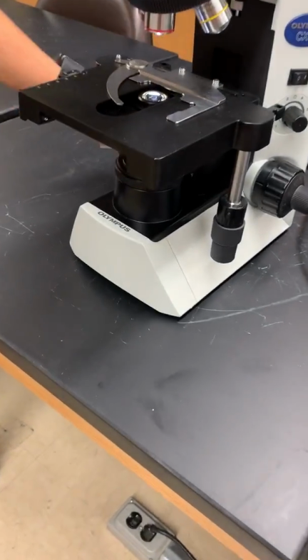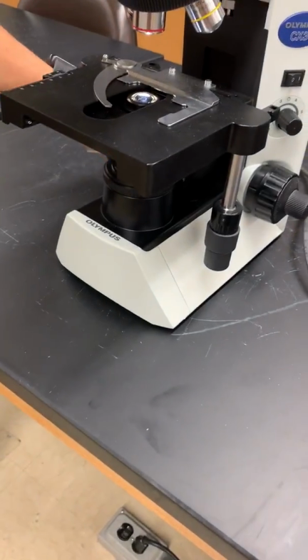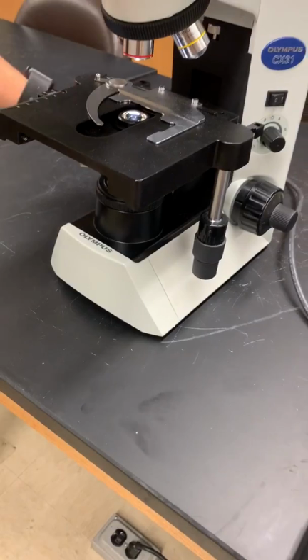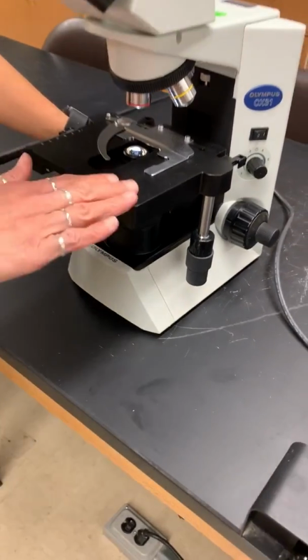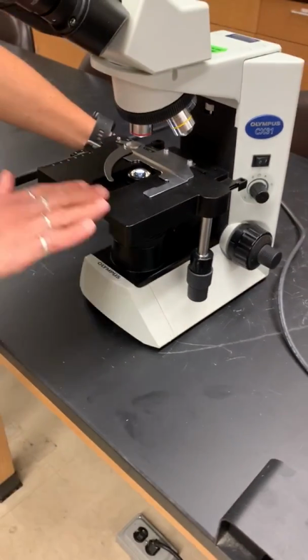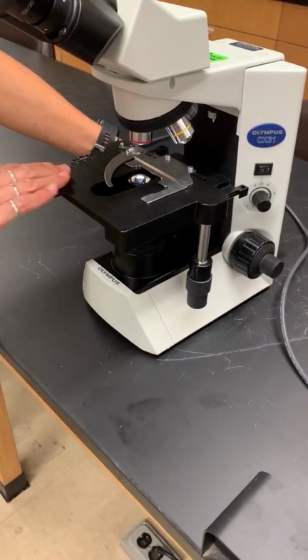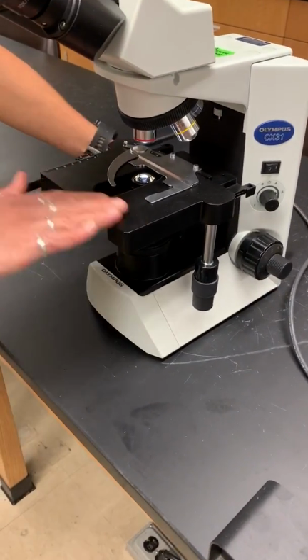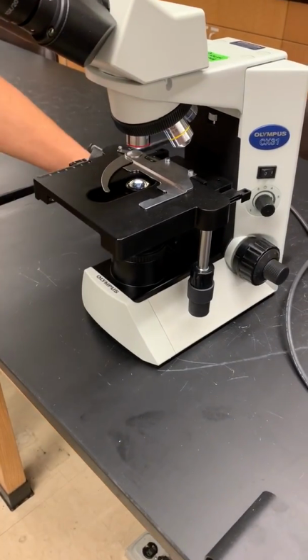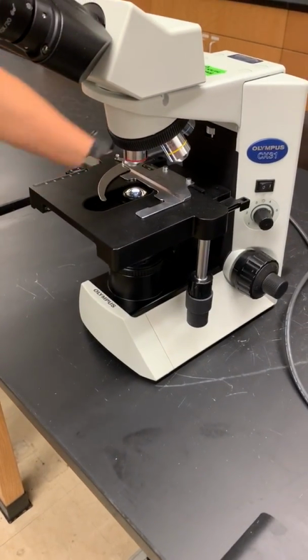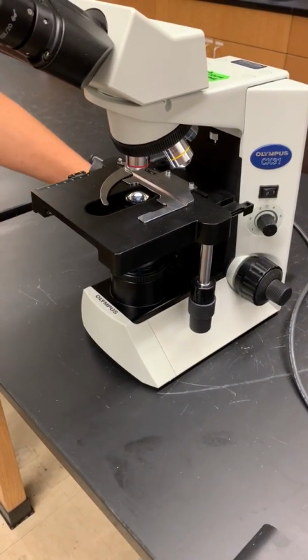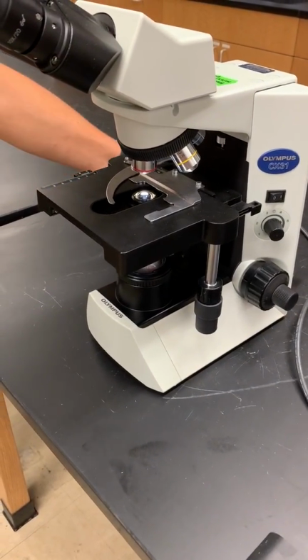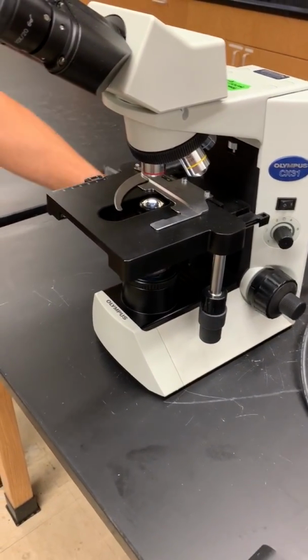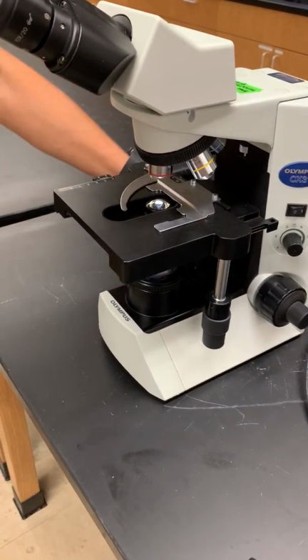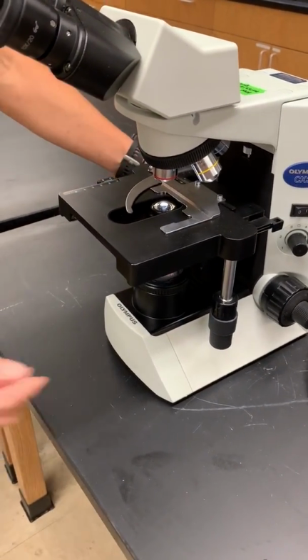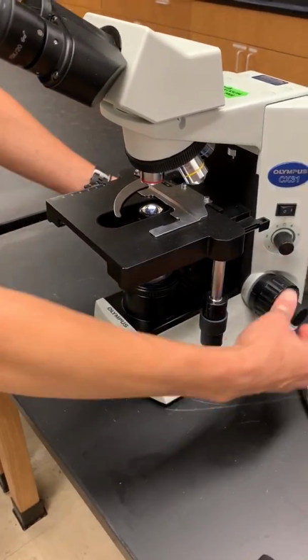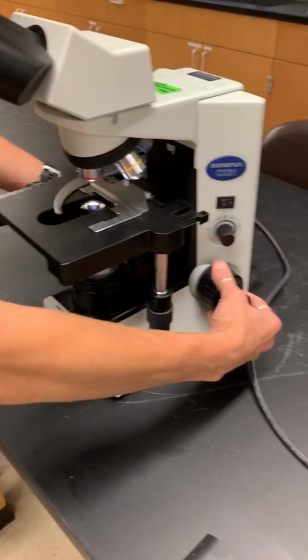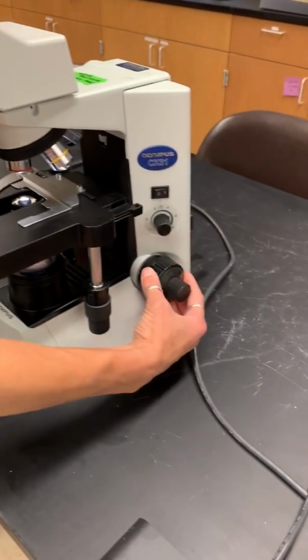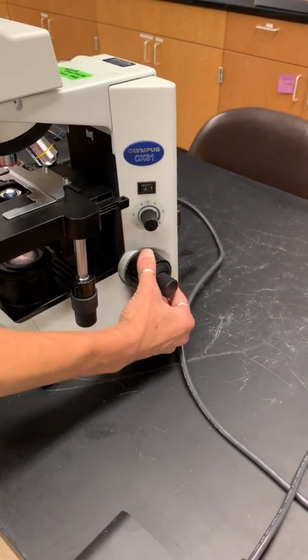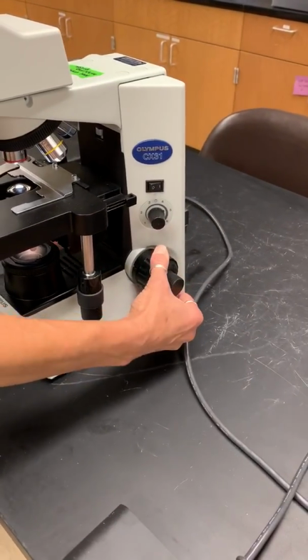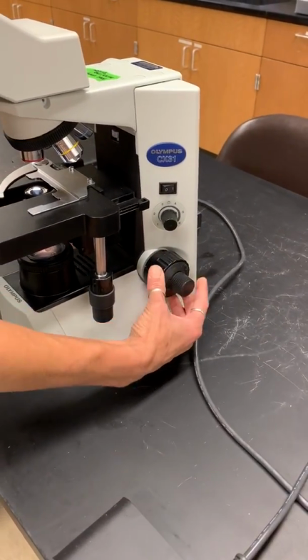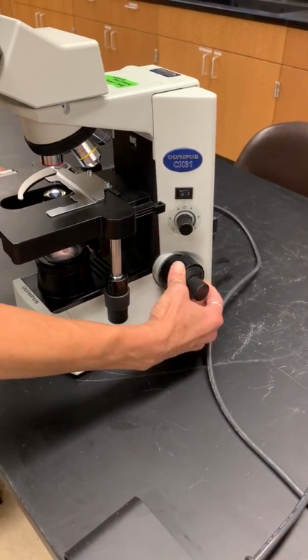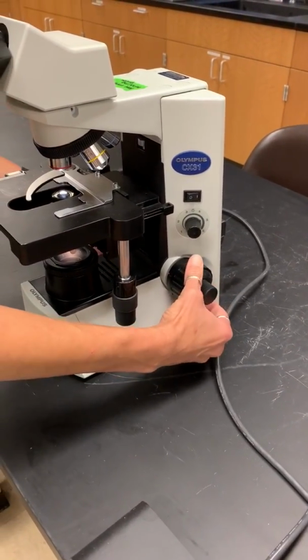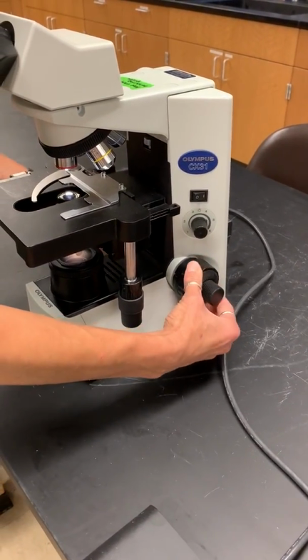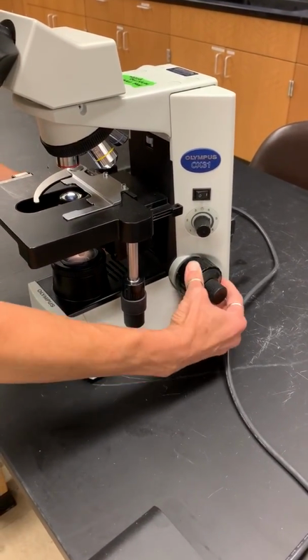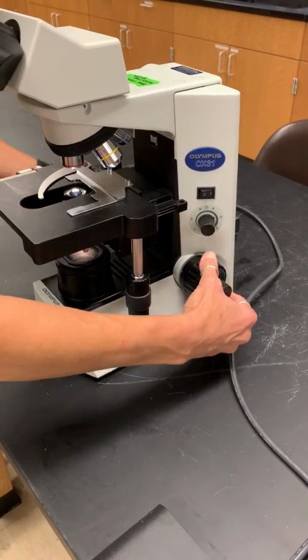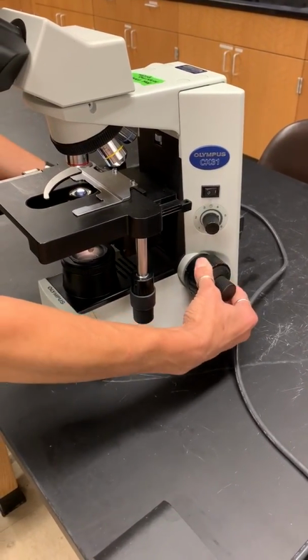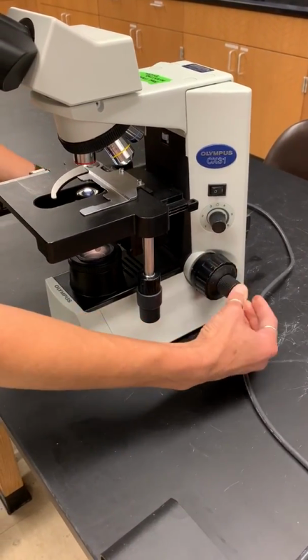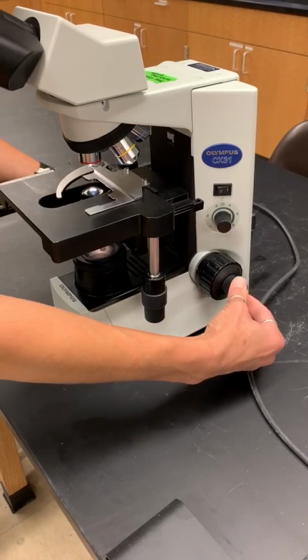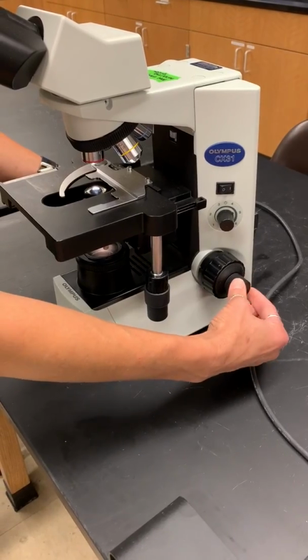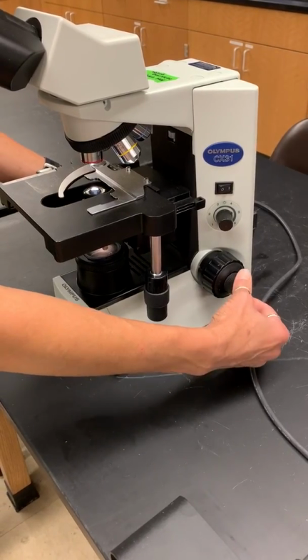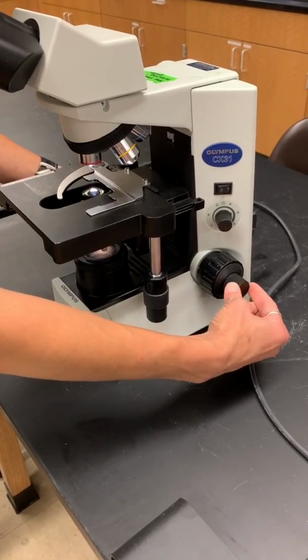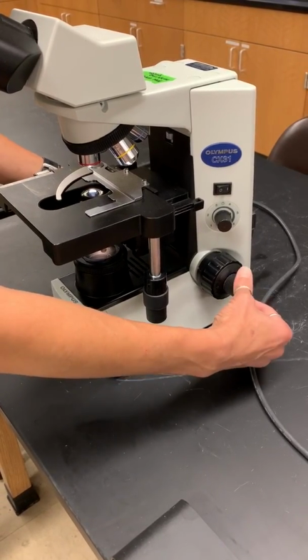The stage — this flat thing where we're going to put the slide — is going to move up and down with these big knobs. These big knobs are what we call the coarse focus, and then the little knobs are called the fine focus.